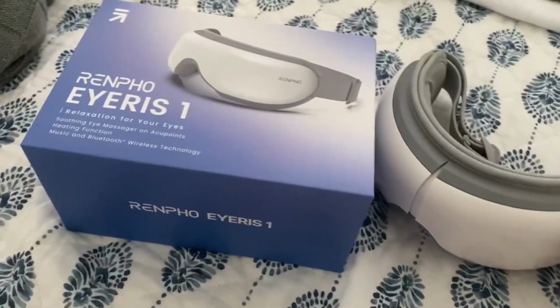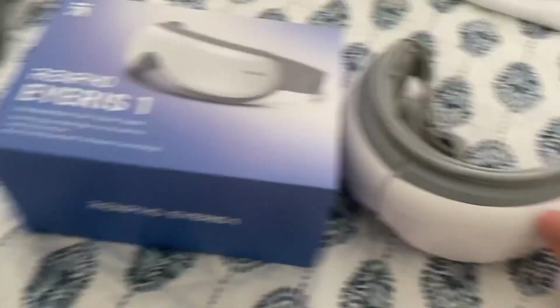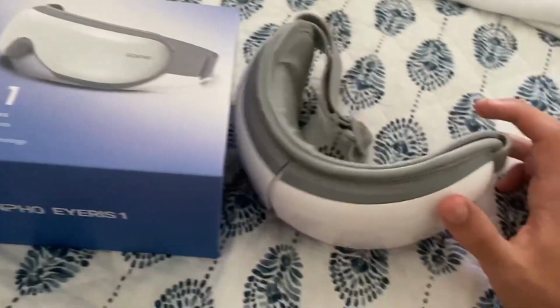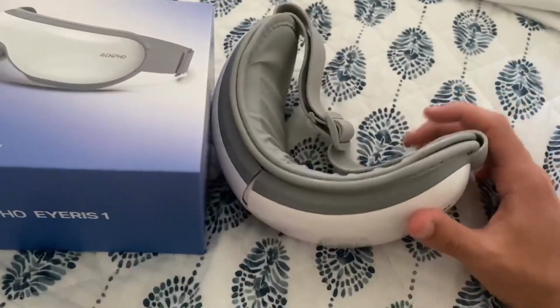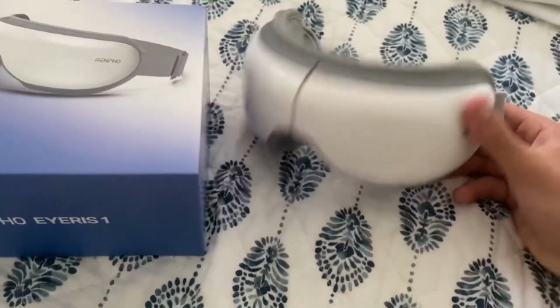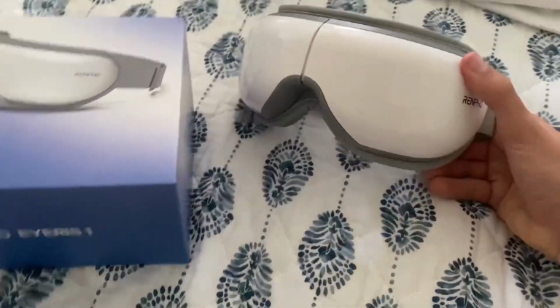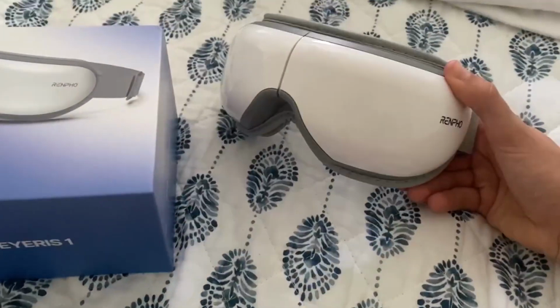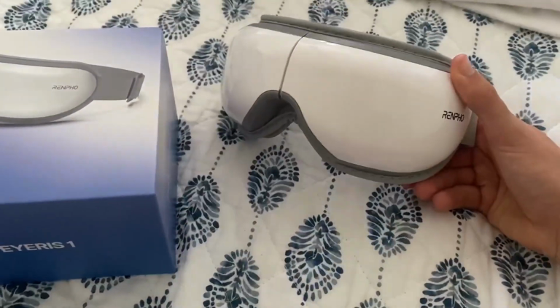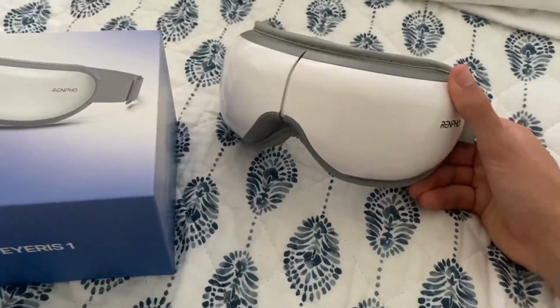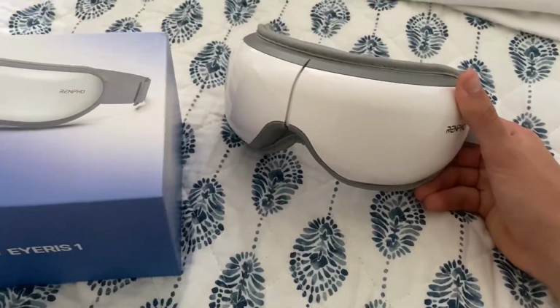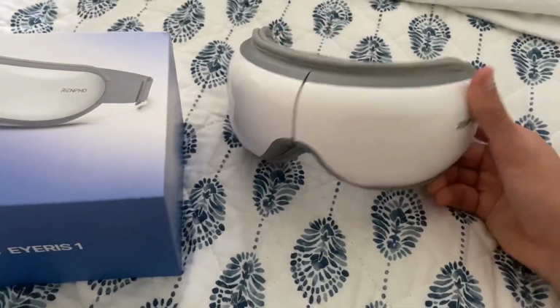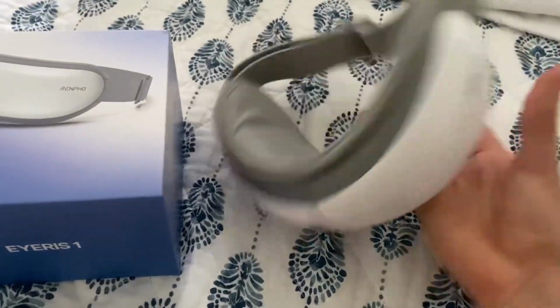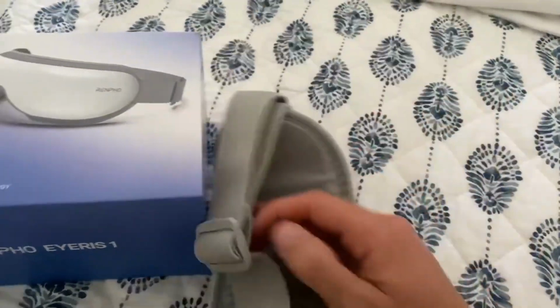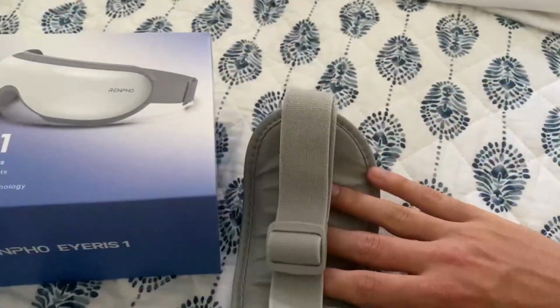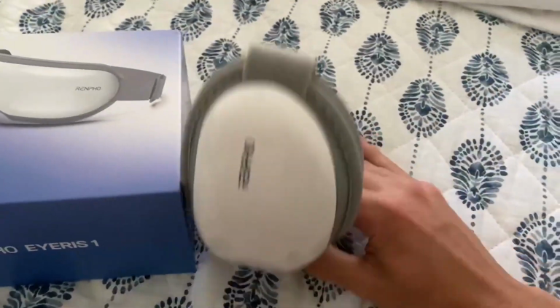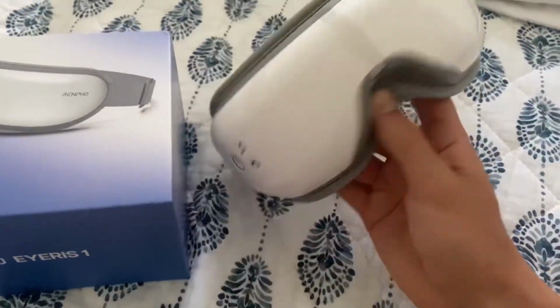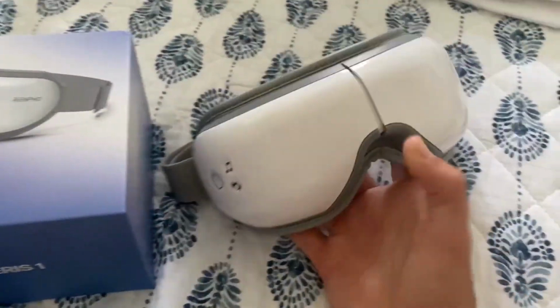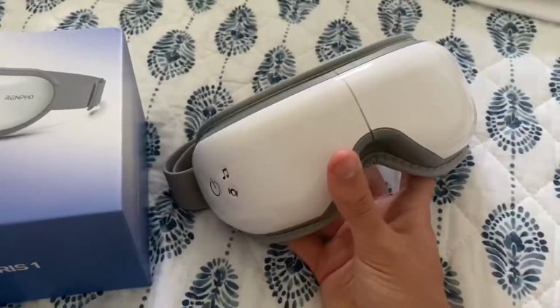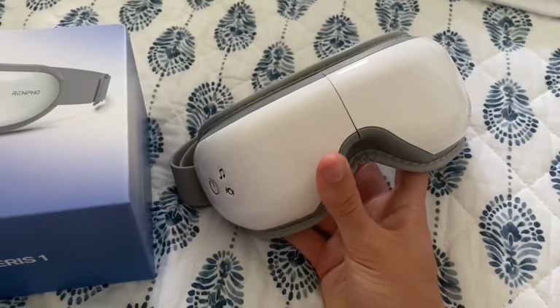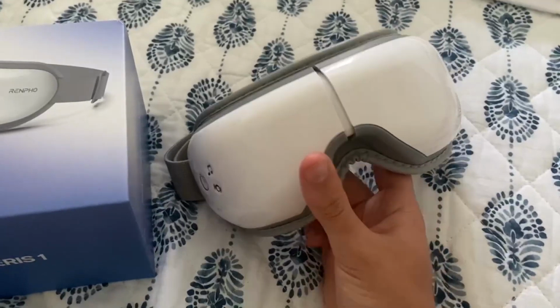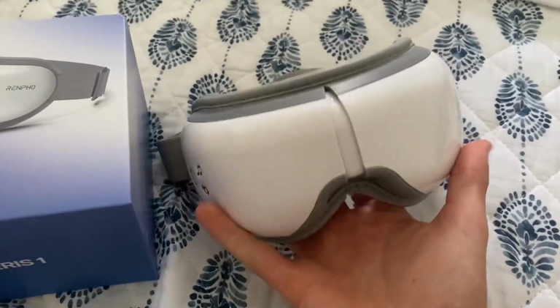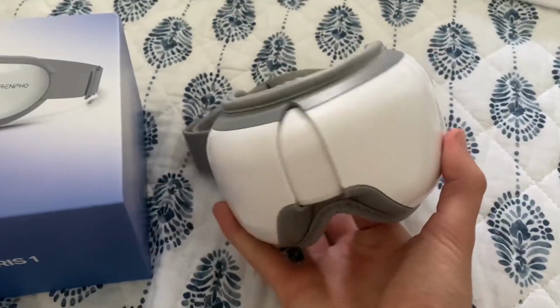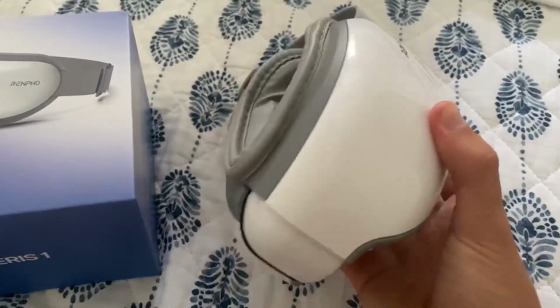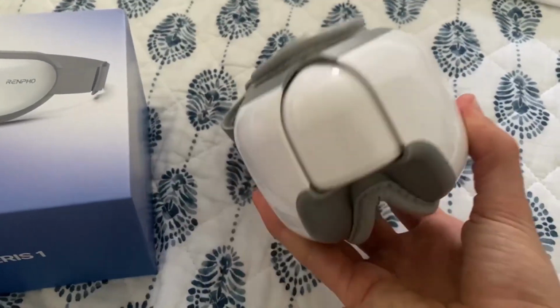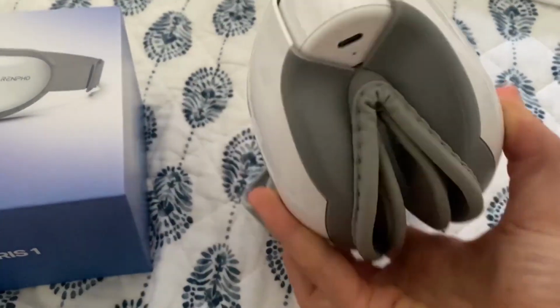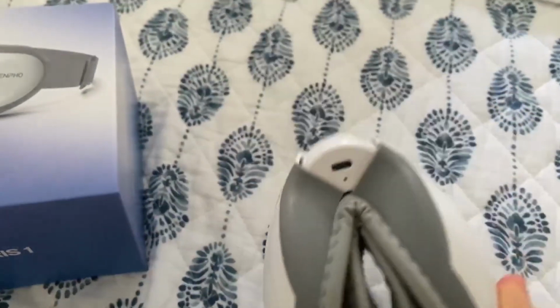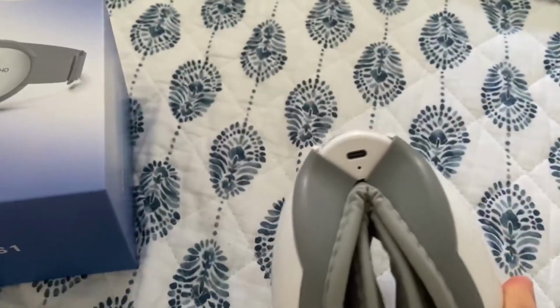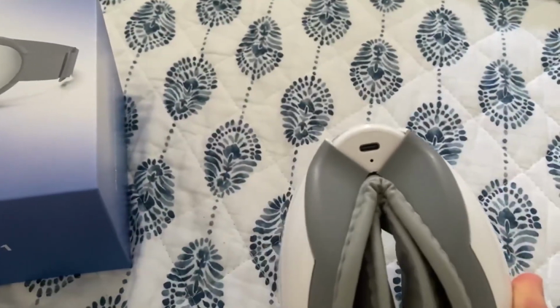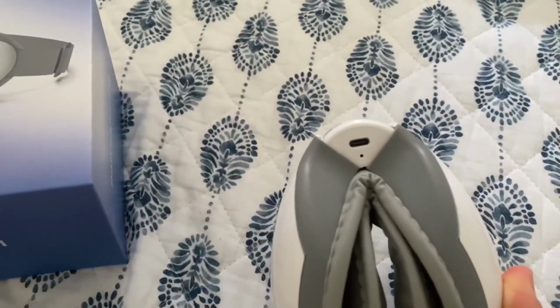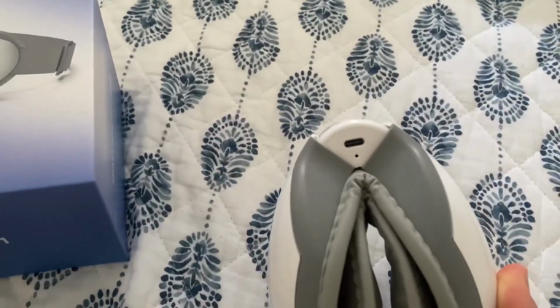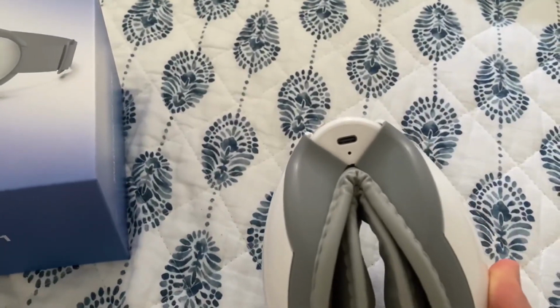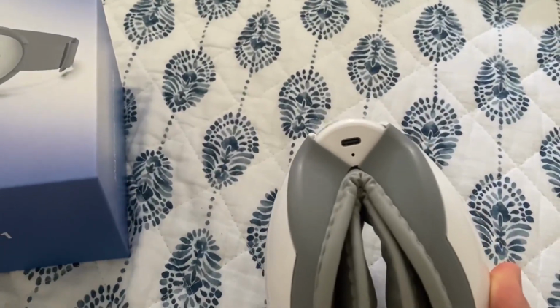First things first, it's pretty good looking. It's not bulky or anything like that — it's a perfect size. You can kind of open and close it, and you just charge it right there with the USB Type-C.